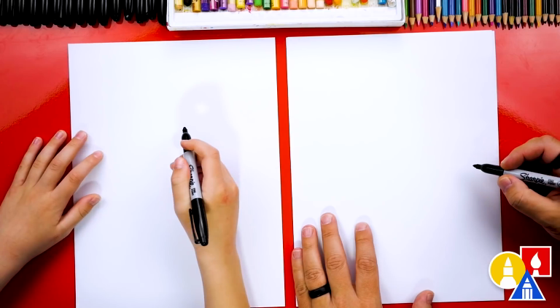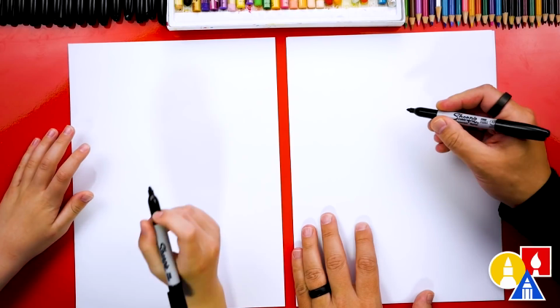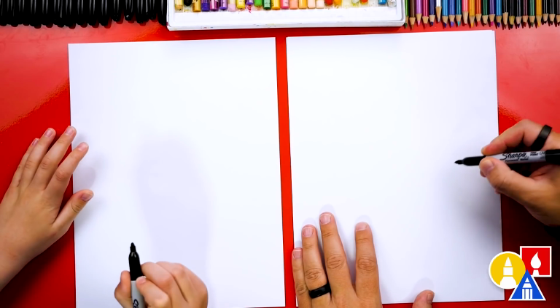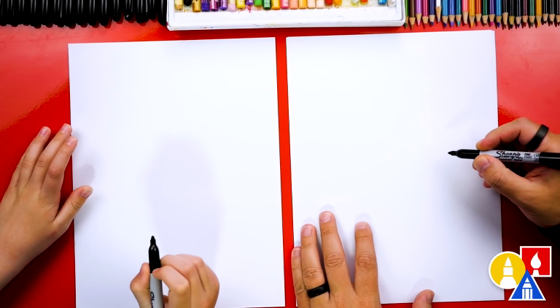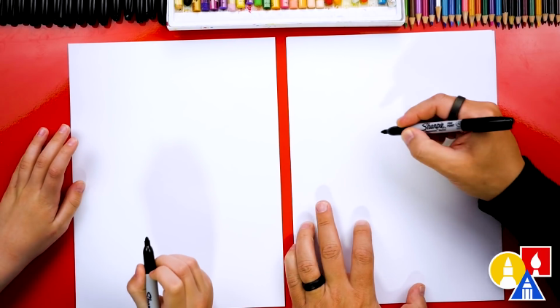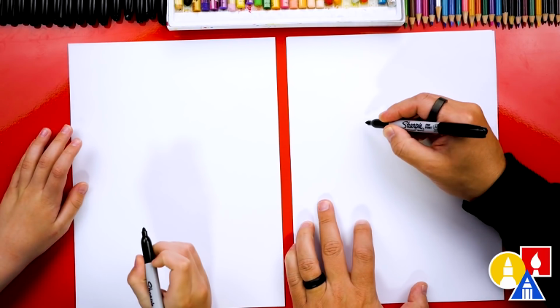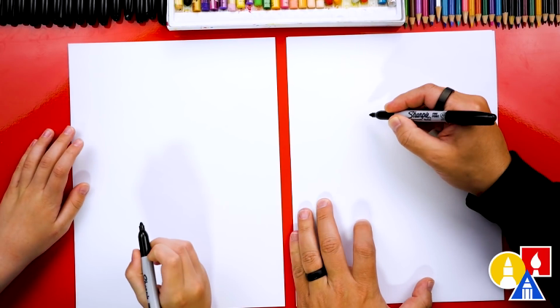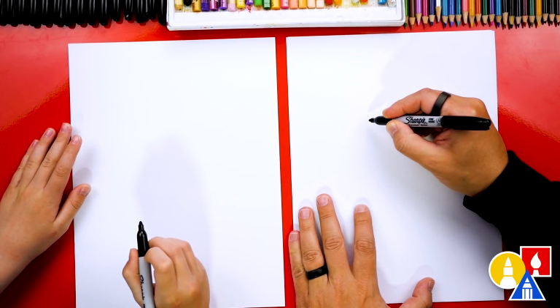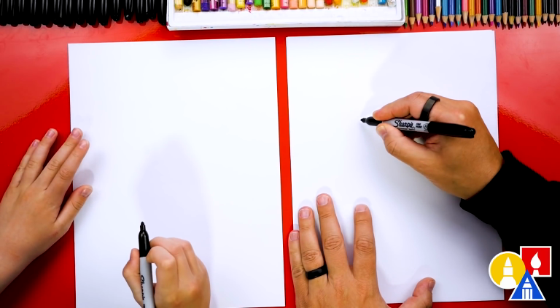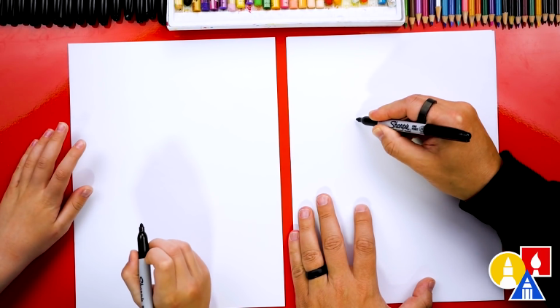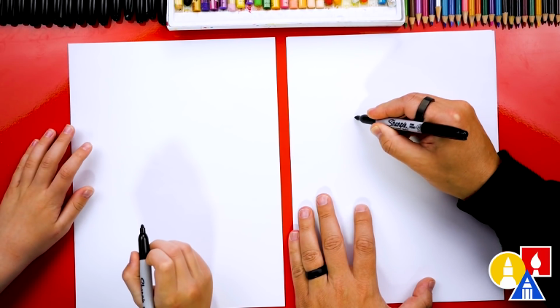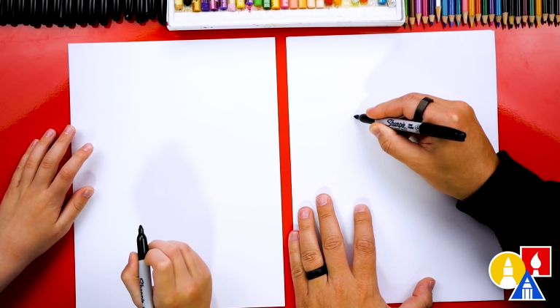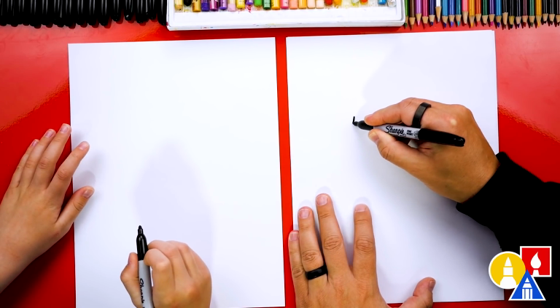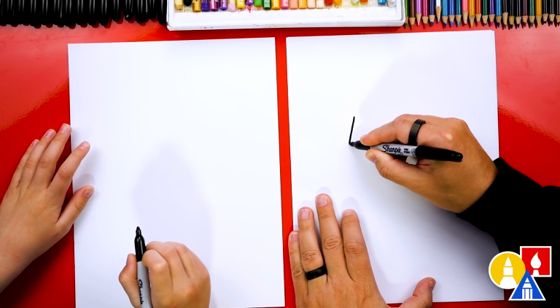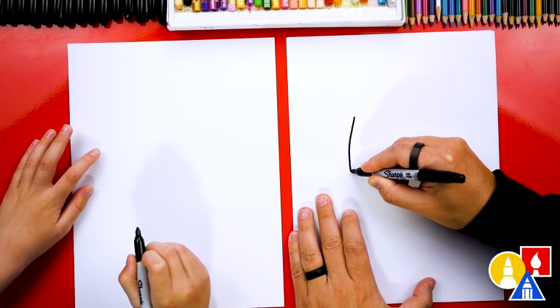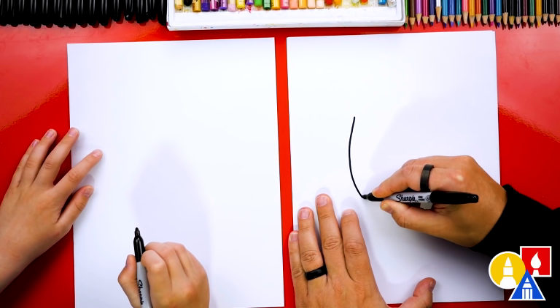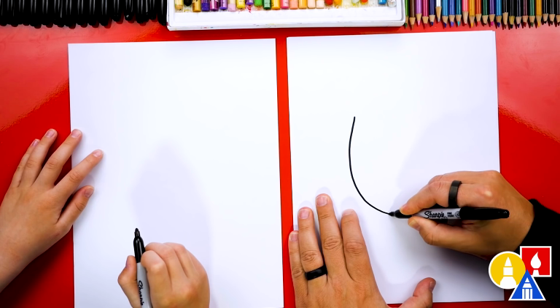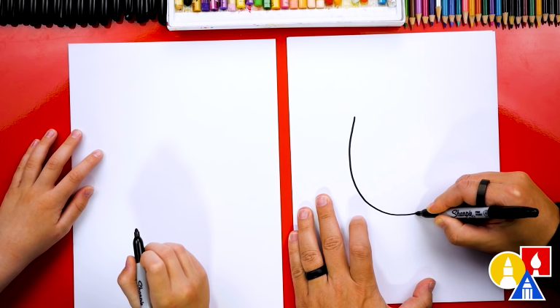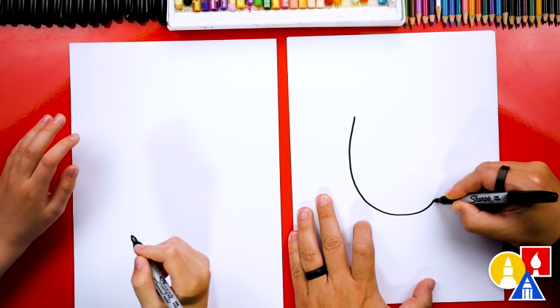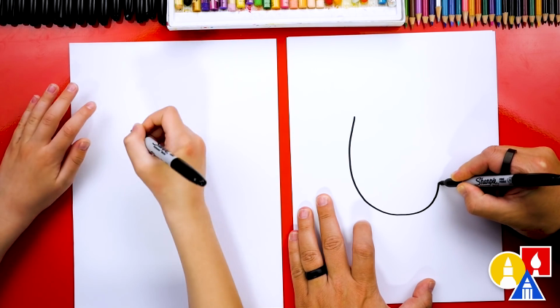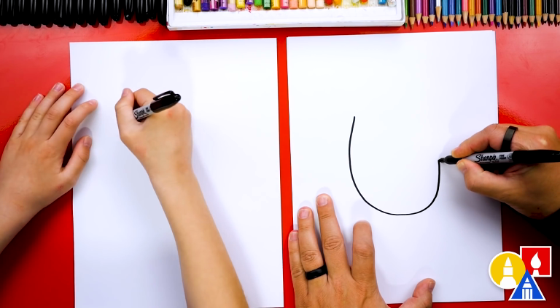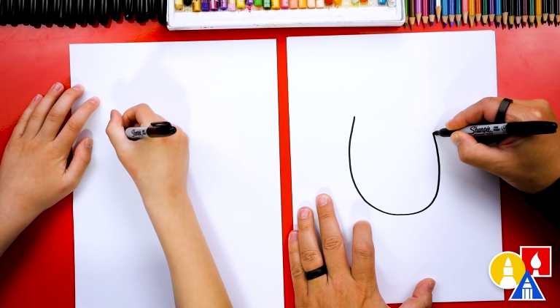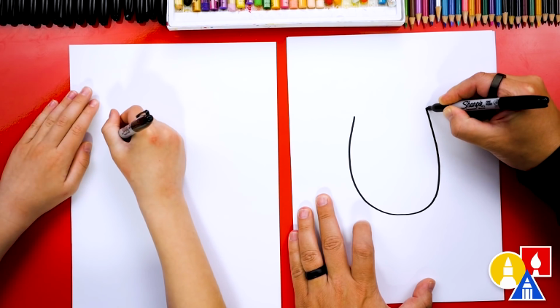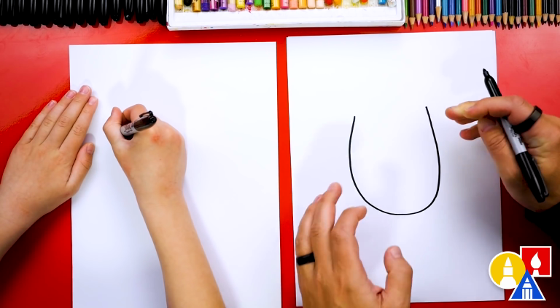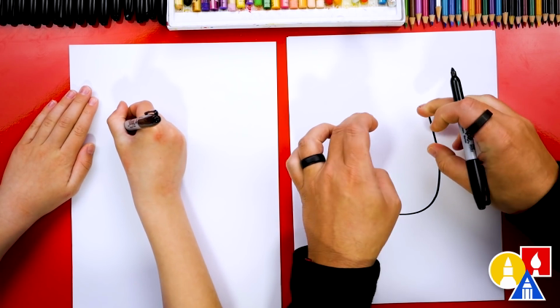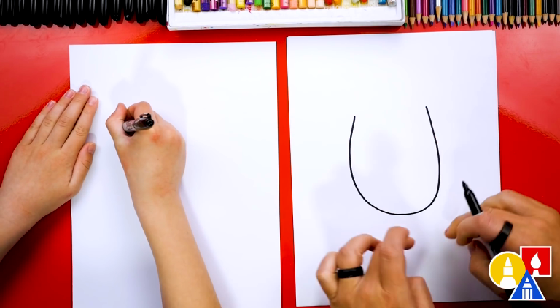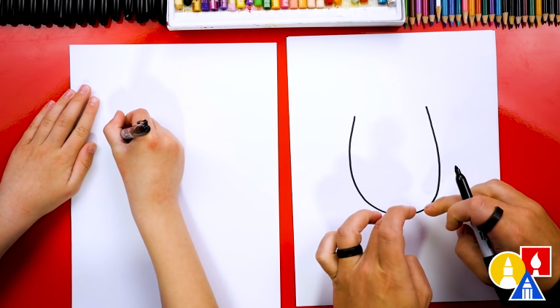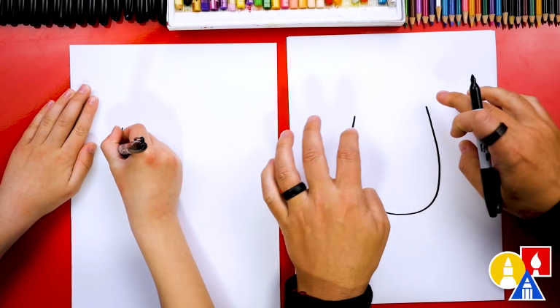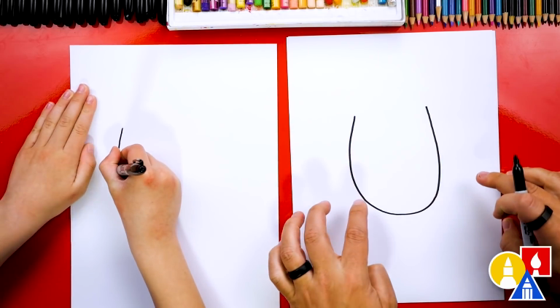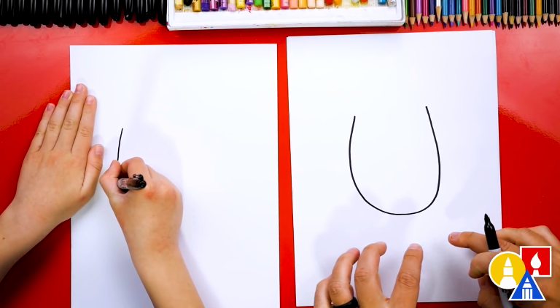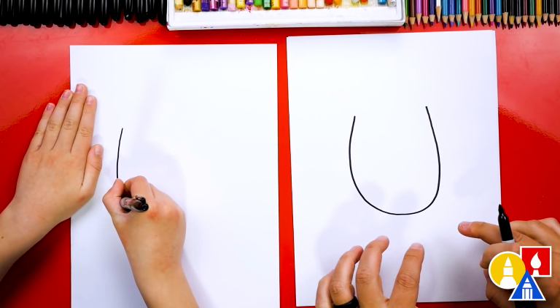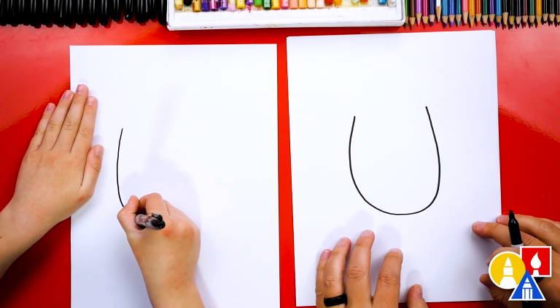Let's first draw the inside of our horseshoe — we're going to draw a big letter U. I'm going to start here and draw a big letter U. We don't want to draw it too big because this is the inside. We're going to draw another U on the outside.